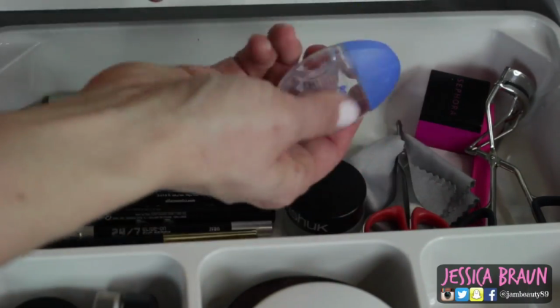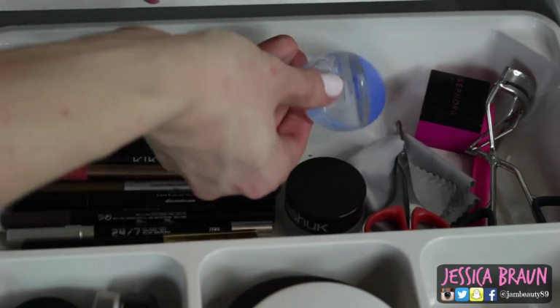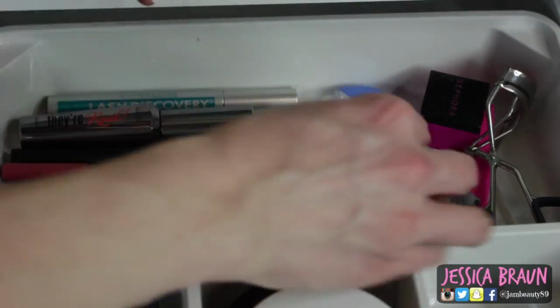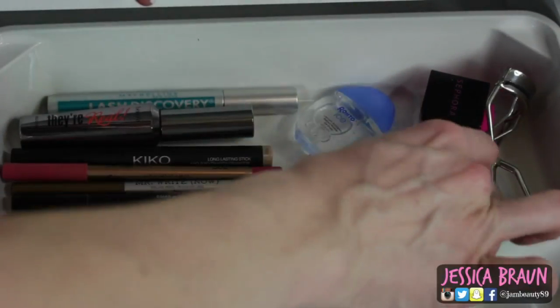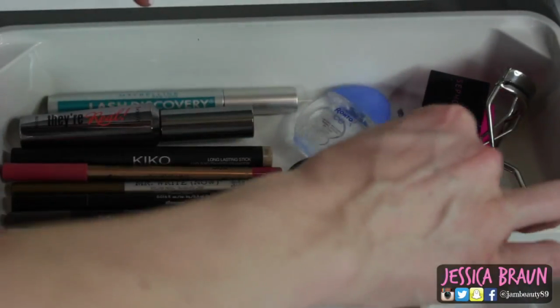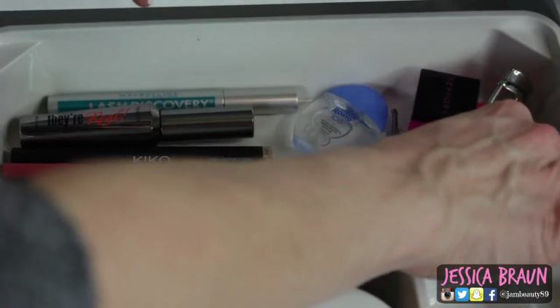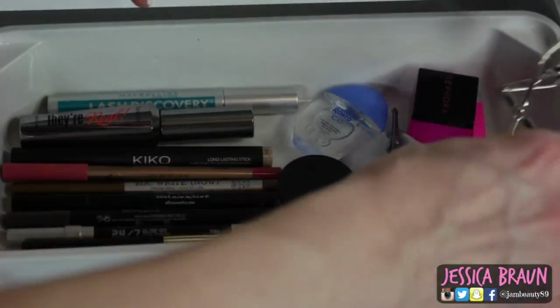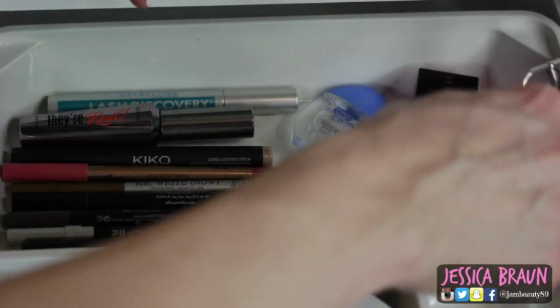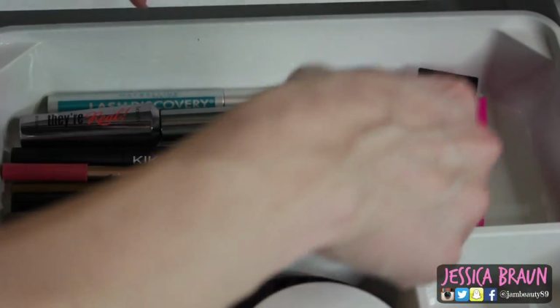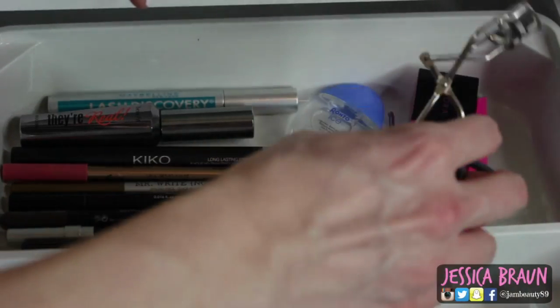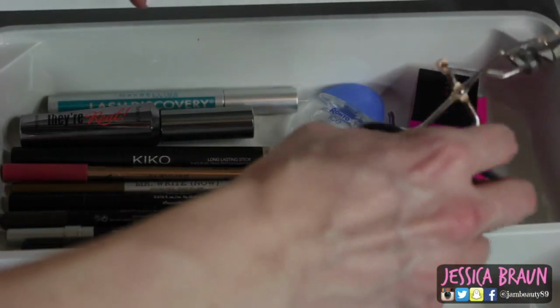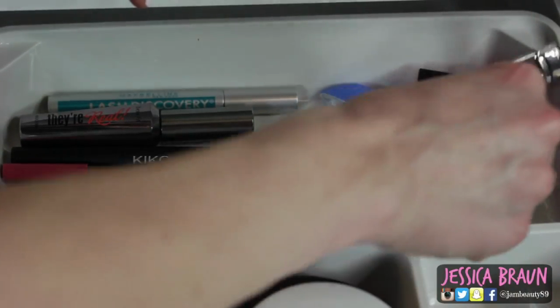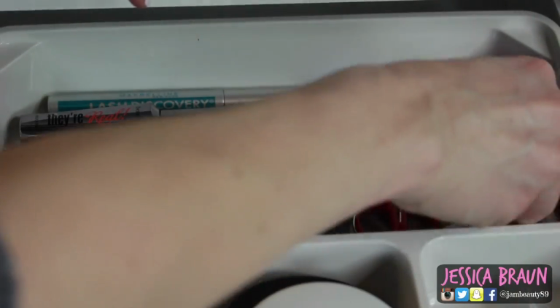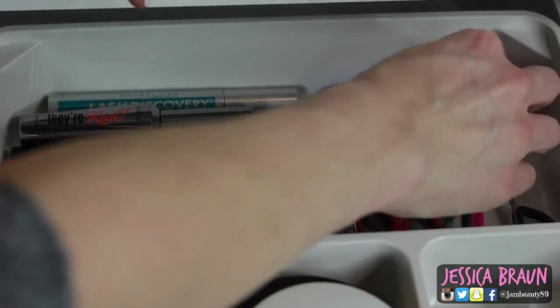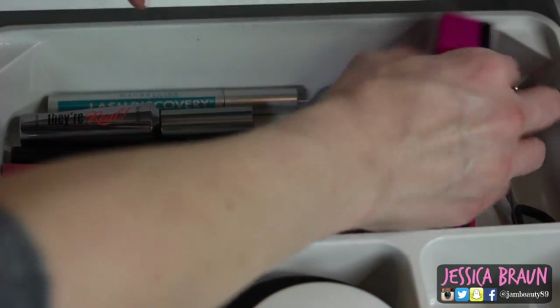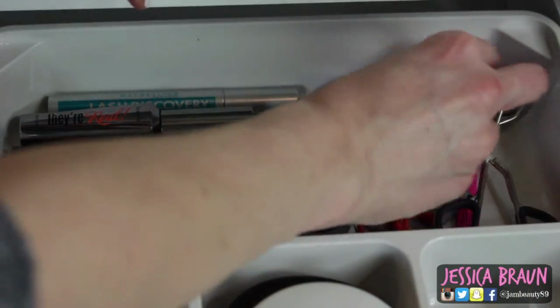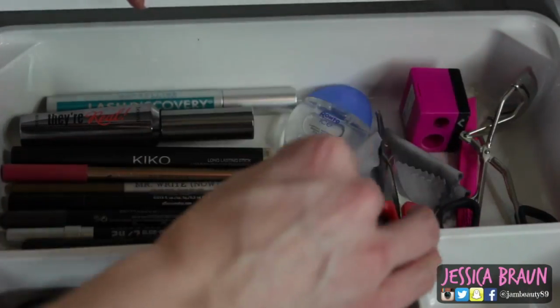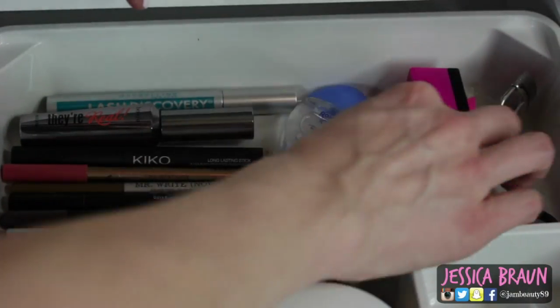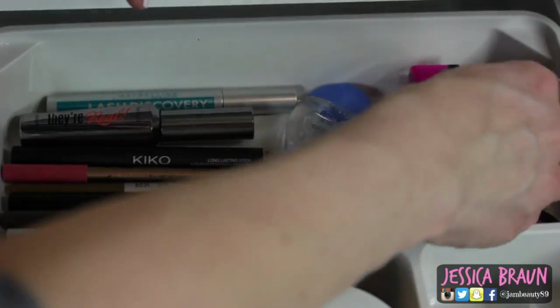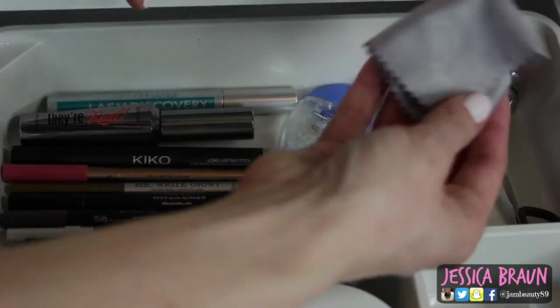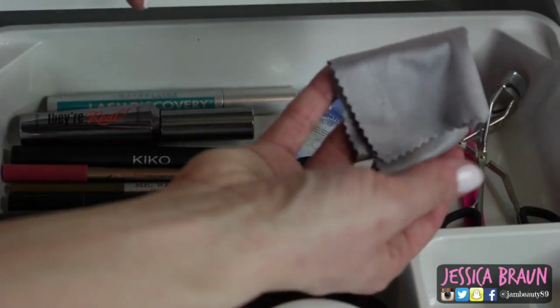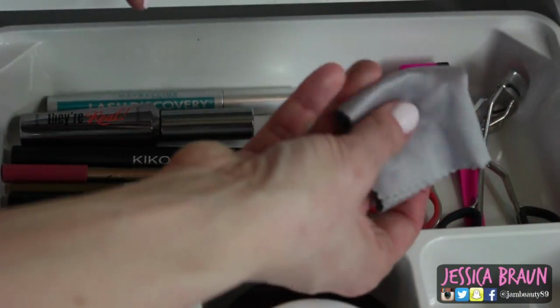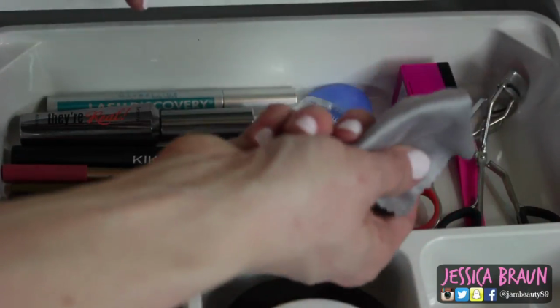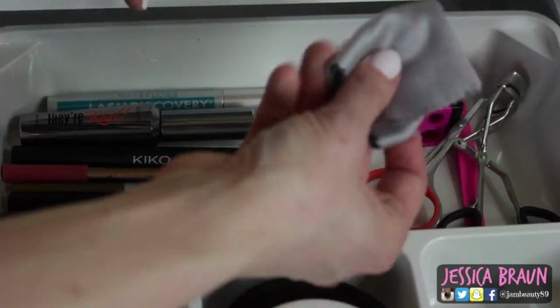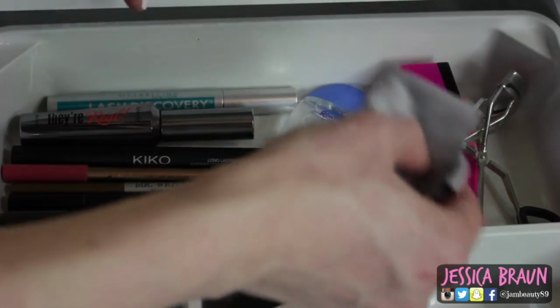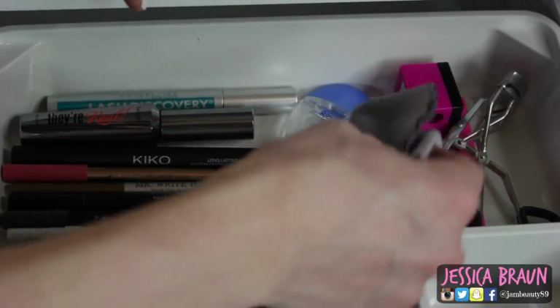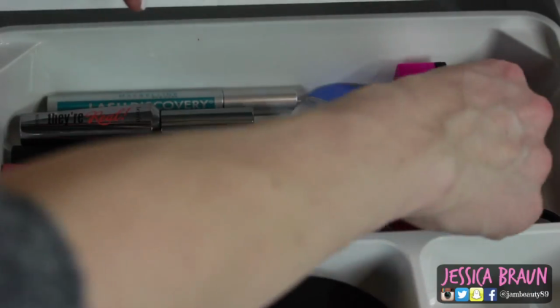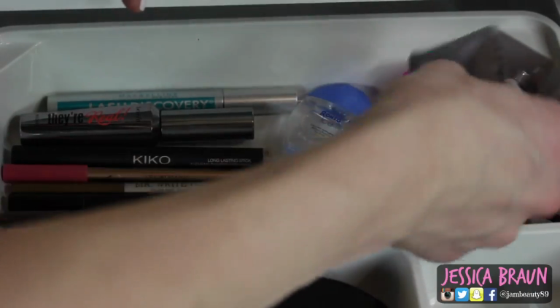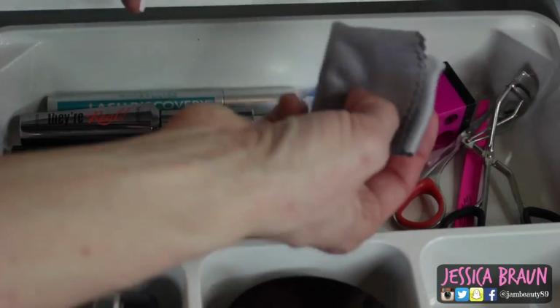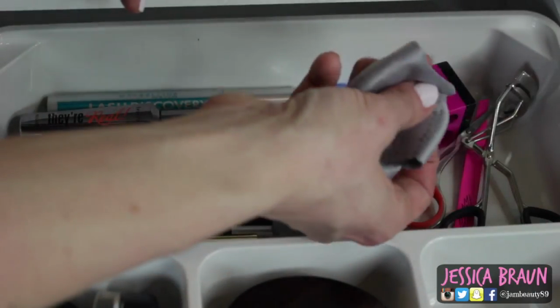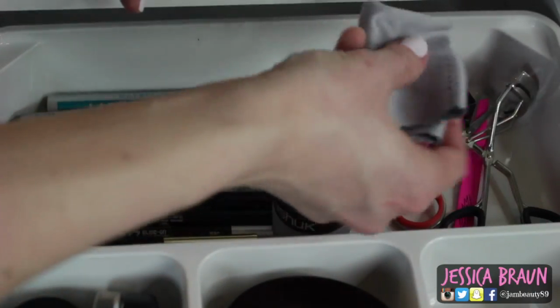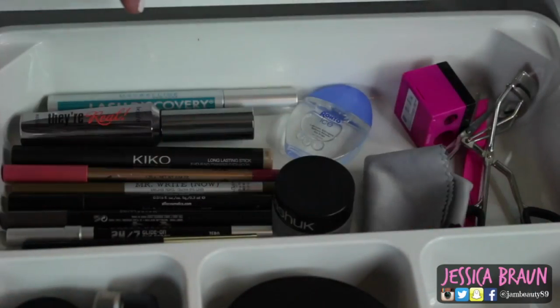I've also got some eye drops, brow tweezers, tweezers and scissors, a lash curler from Sephora, a sharpener, and a cloth that came with my SimpleHuman mirror that I use to wipe it down when it's looking smudgy.